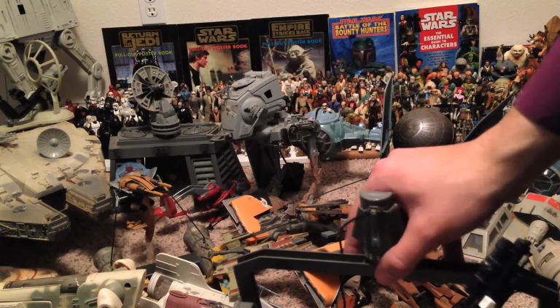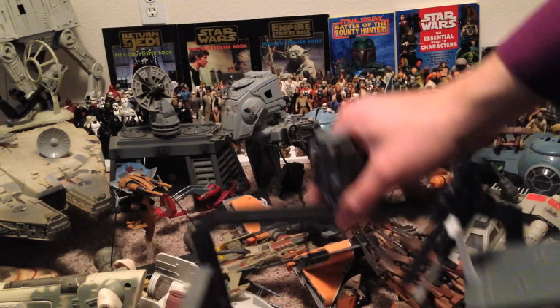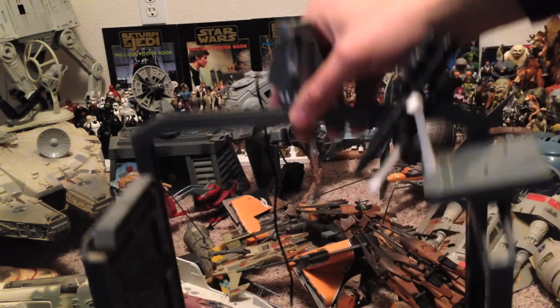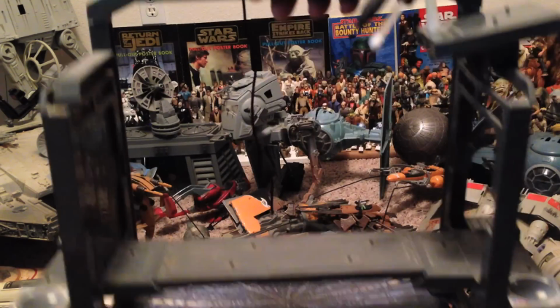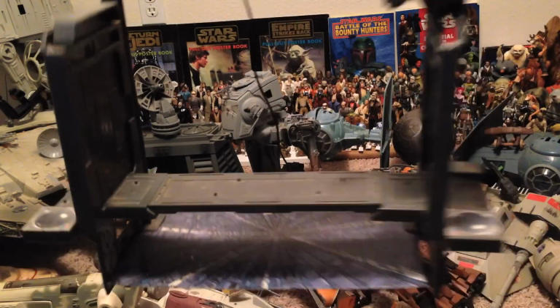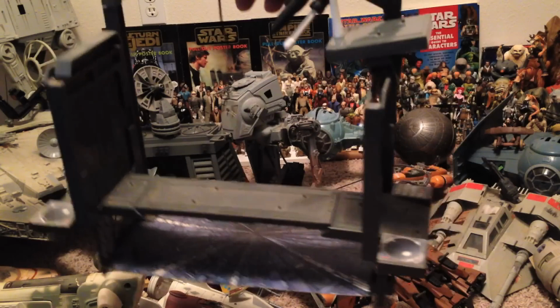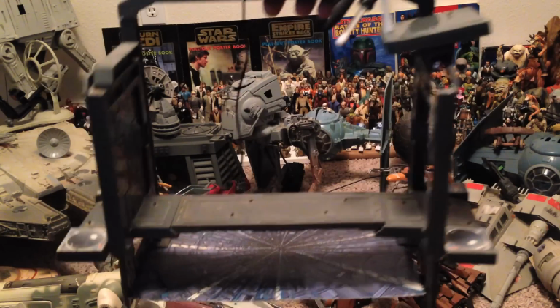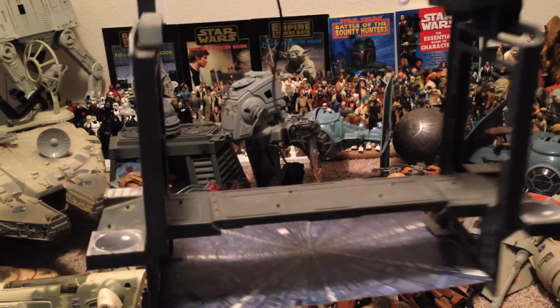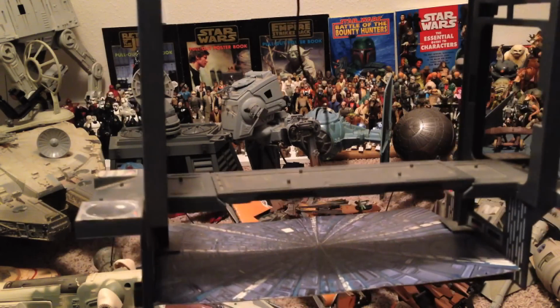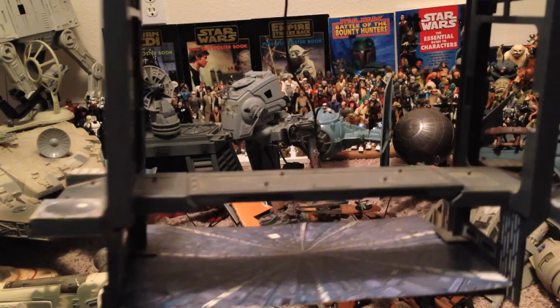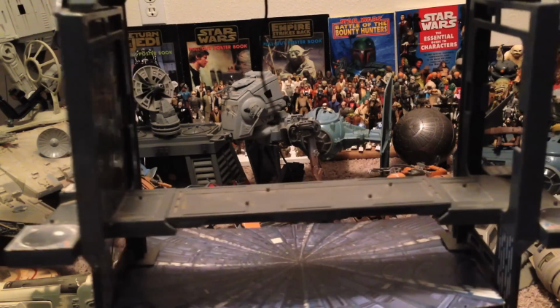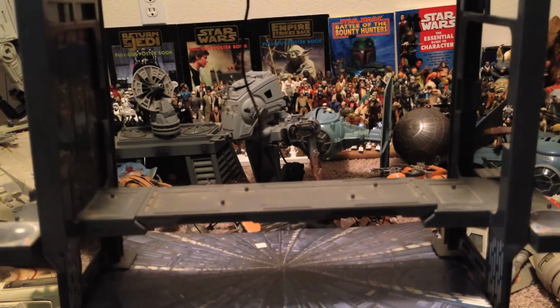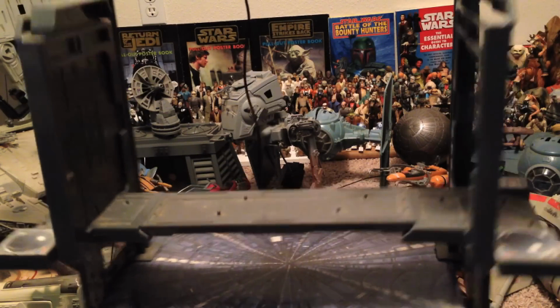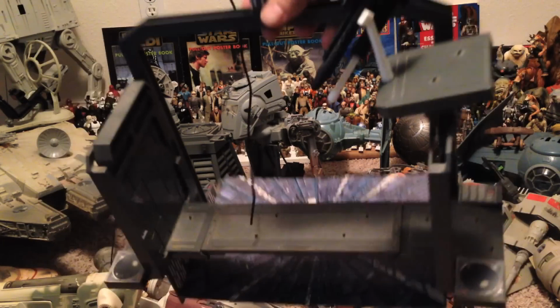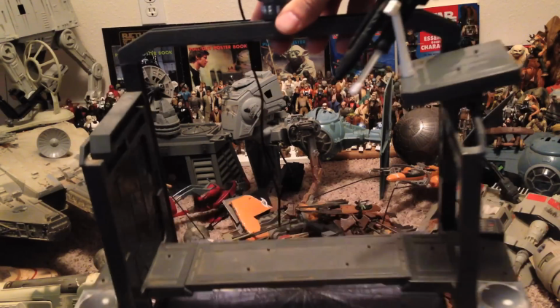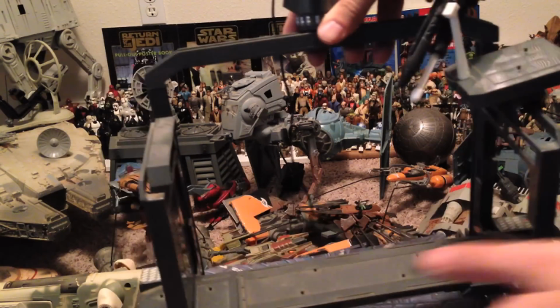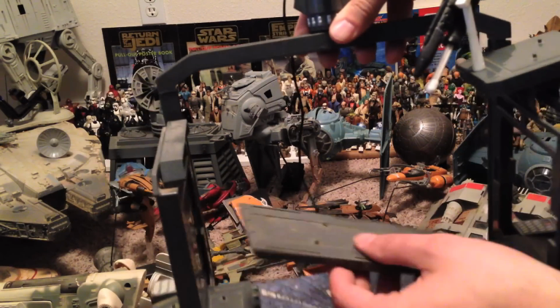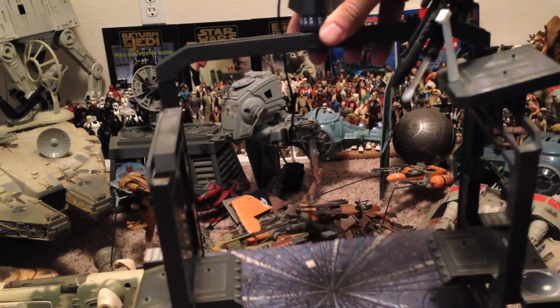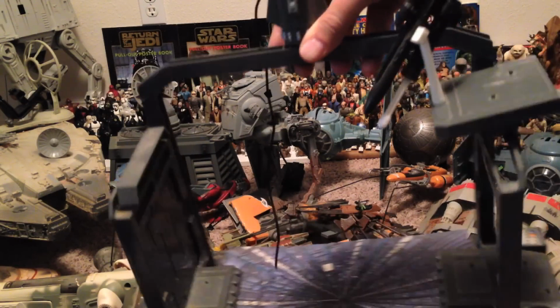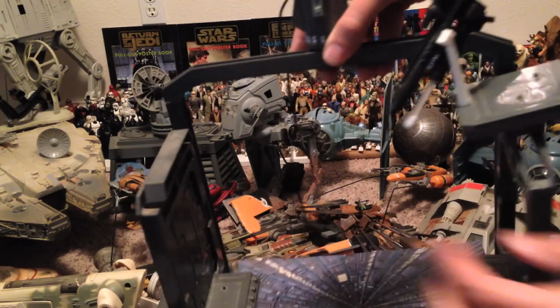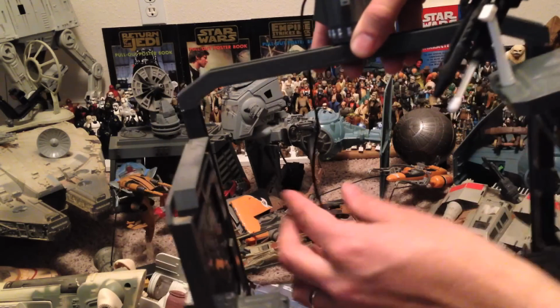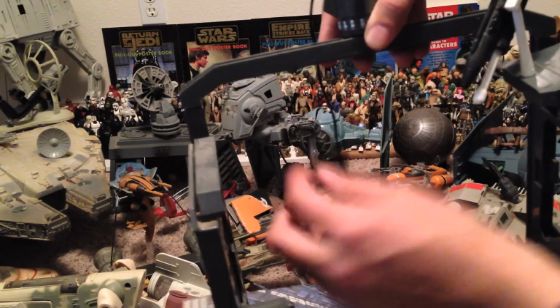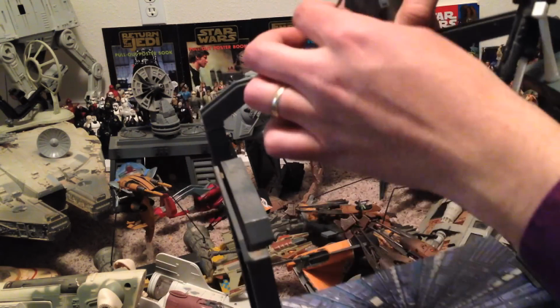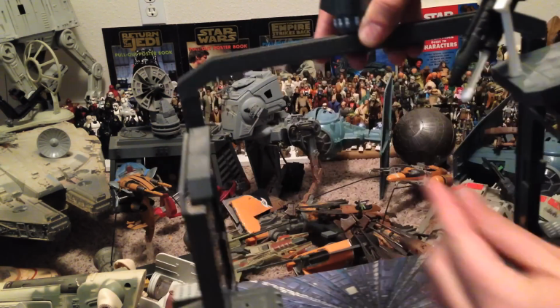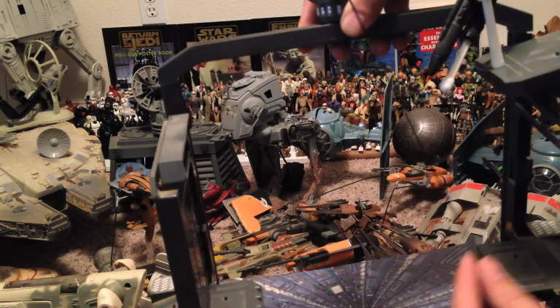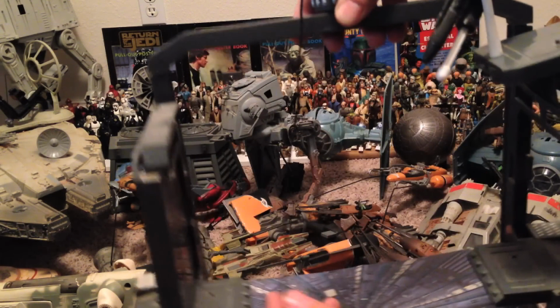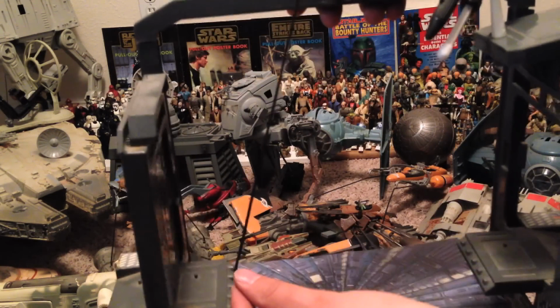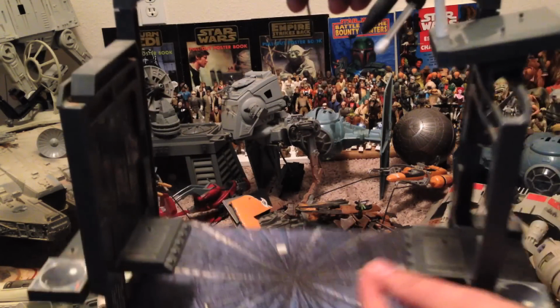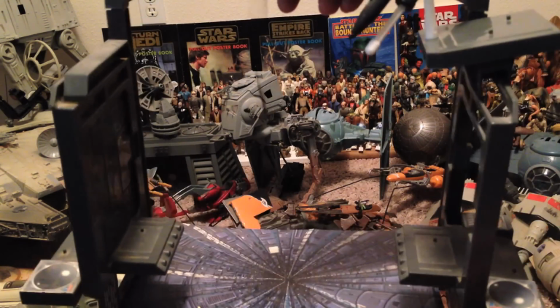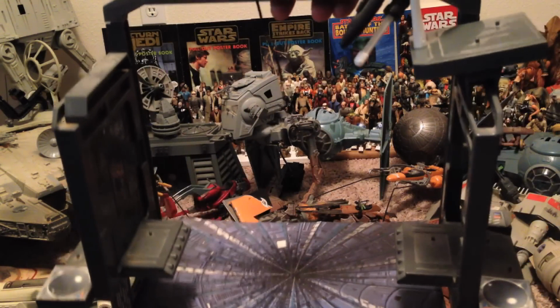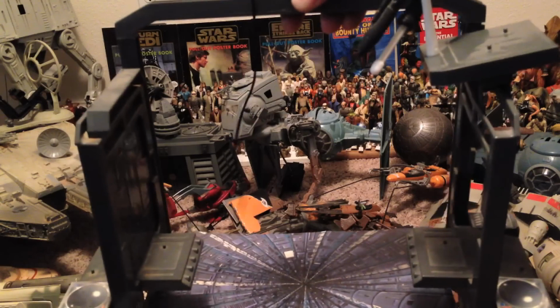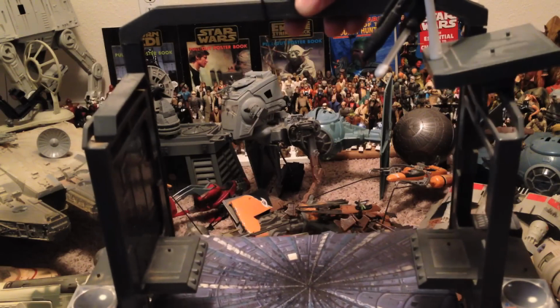Alright, this was one of my favorite playsets. This is the Death Star Chasm from A New Hope. It's got the bridge that you can take on and off, and the rope for Luke and Leia to swing across. Wee-hee! Oh boy!